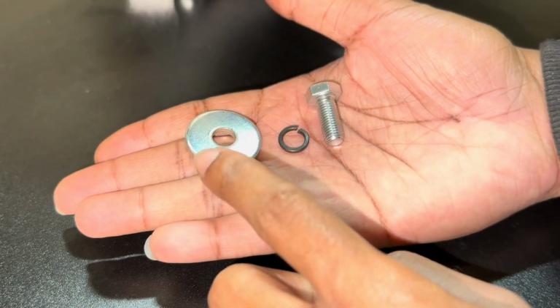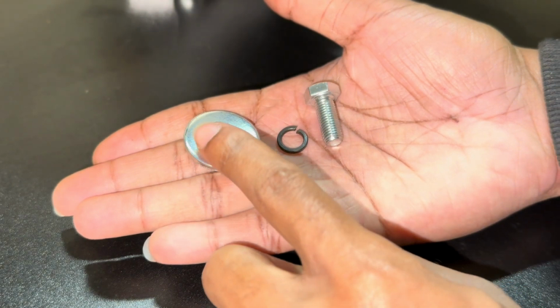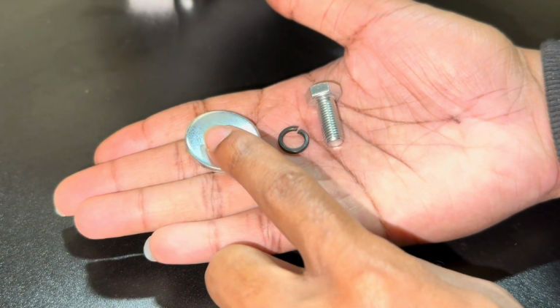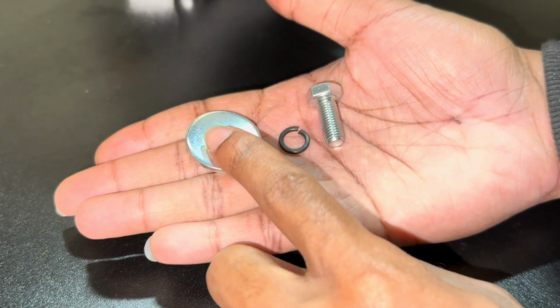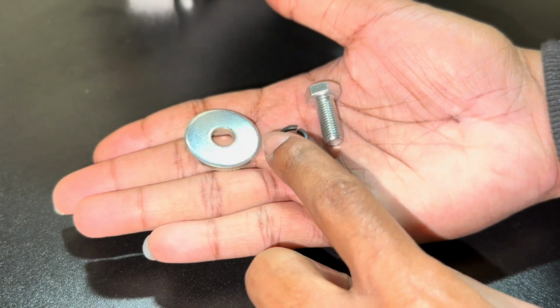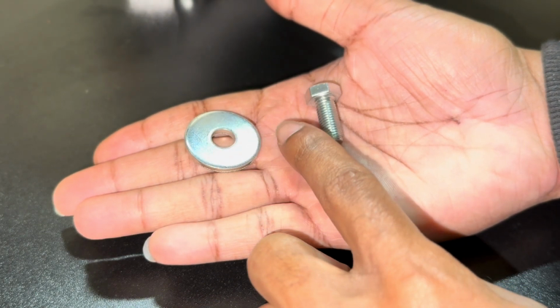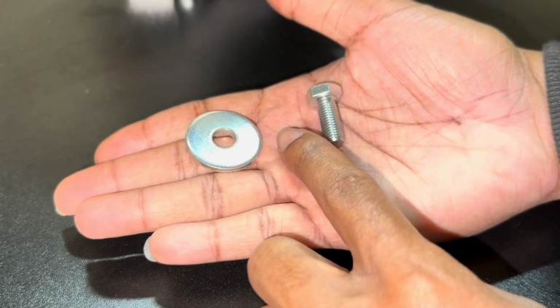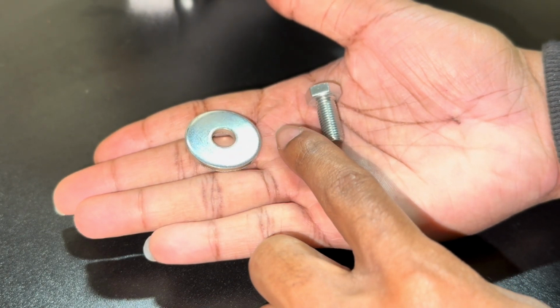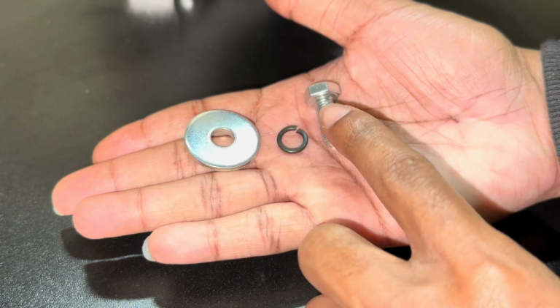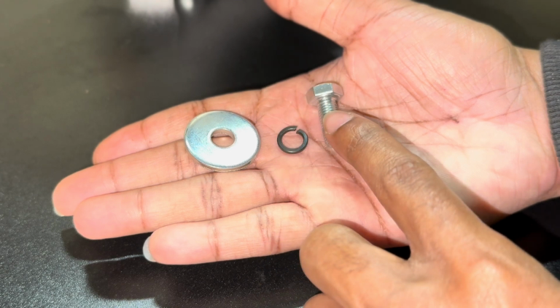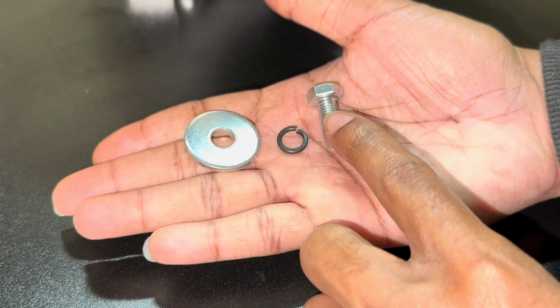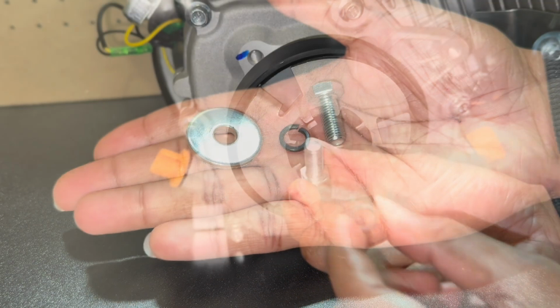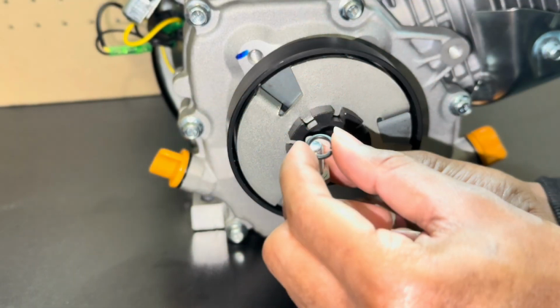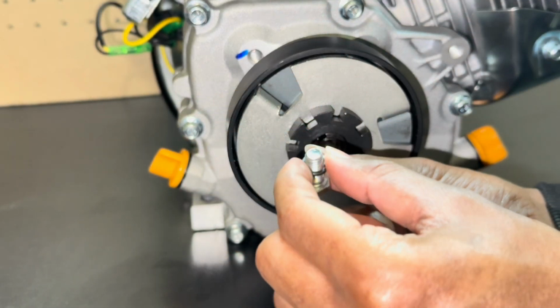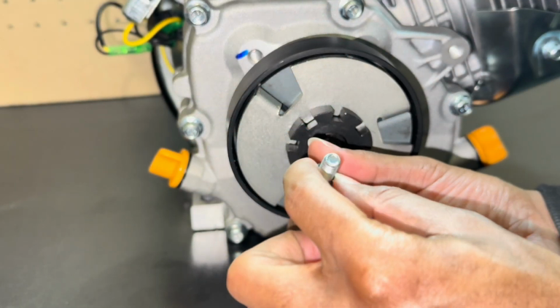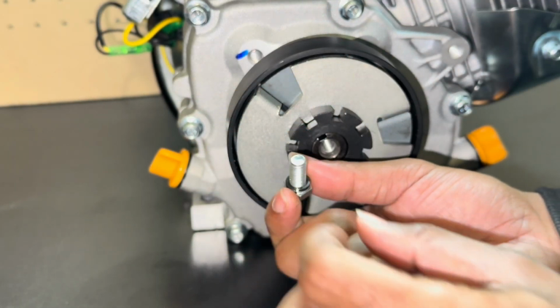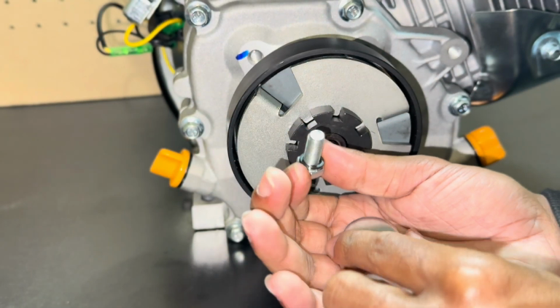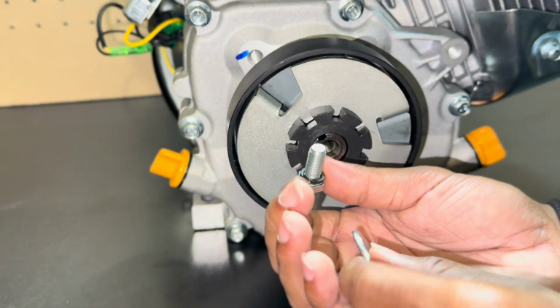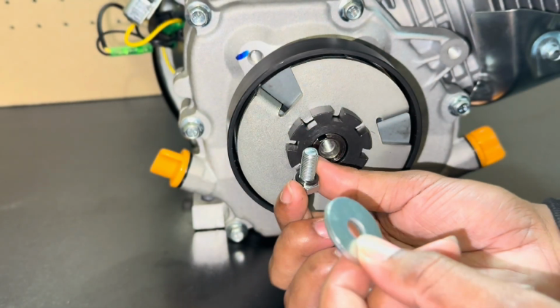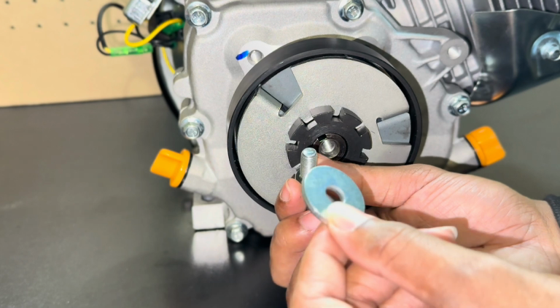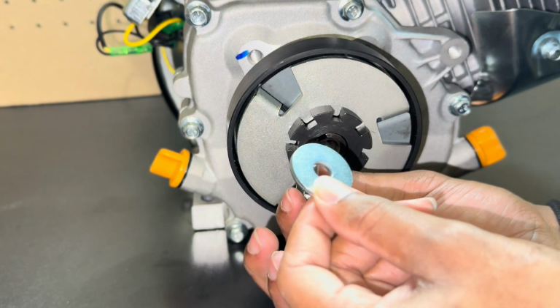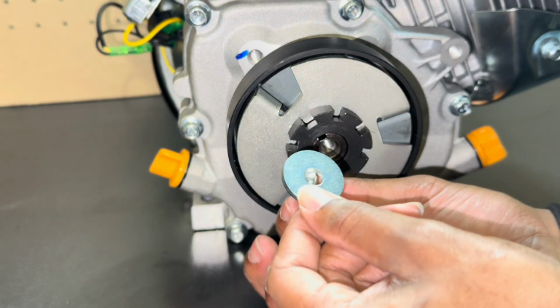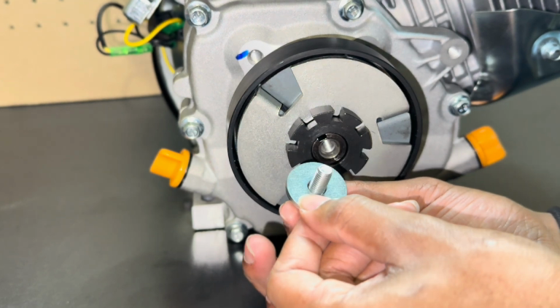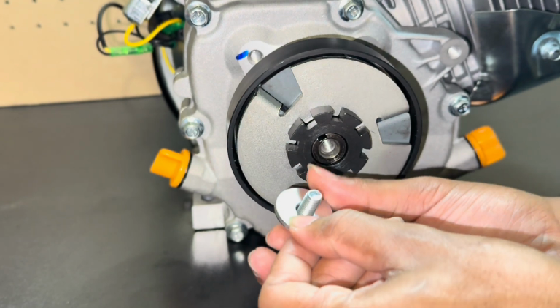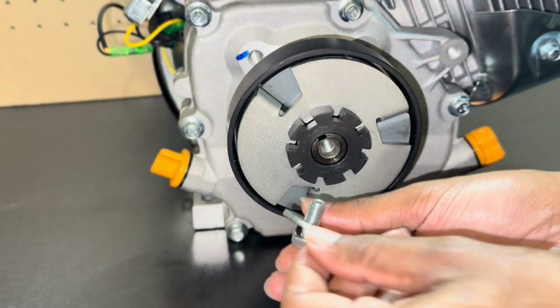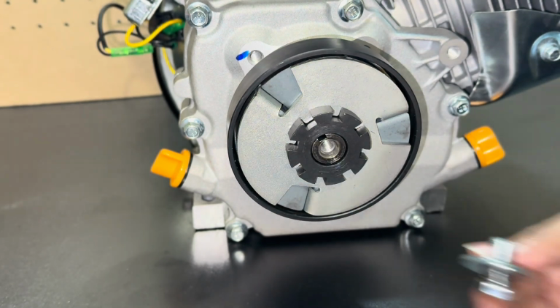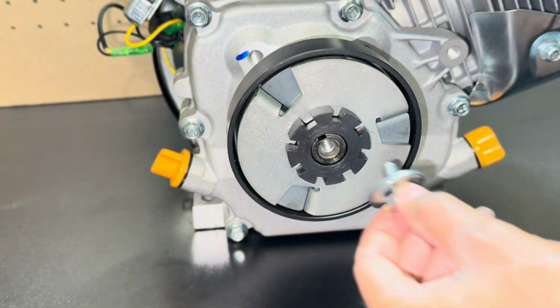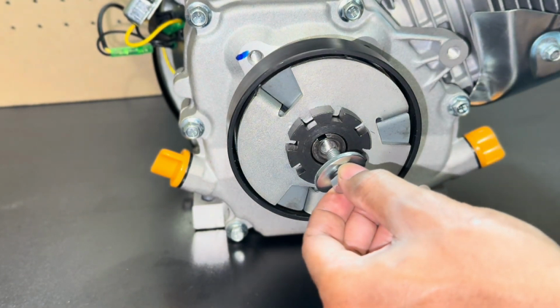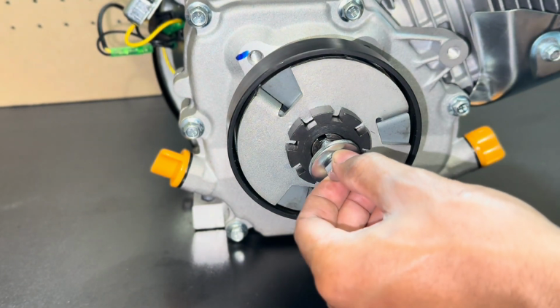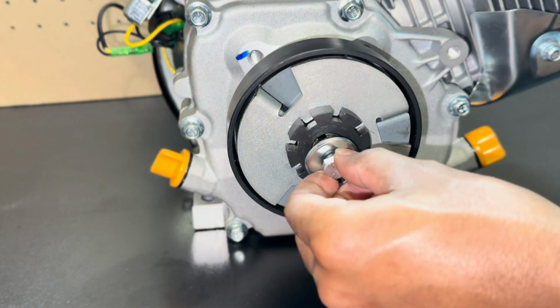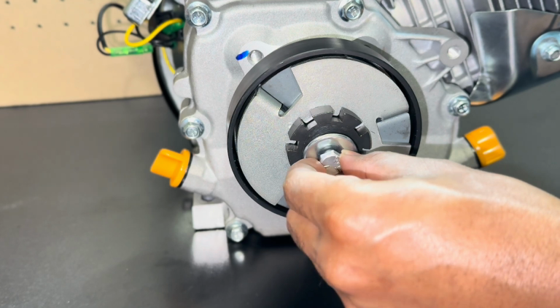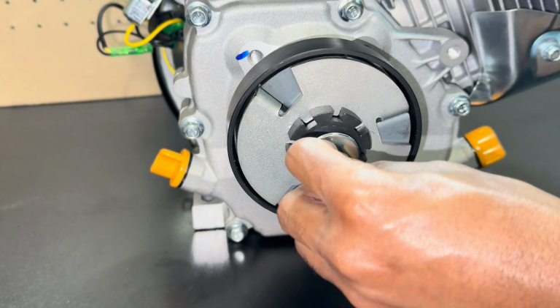With your clutch you should have a washer, a lock washer, and a bolt. You want to put that lock washer on your bolt and then put the washer on right after. Take the bolt with the washers and screw it into the output shaft.